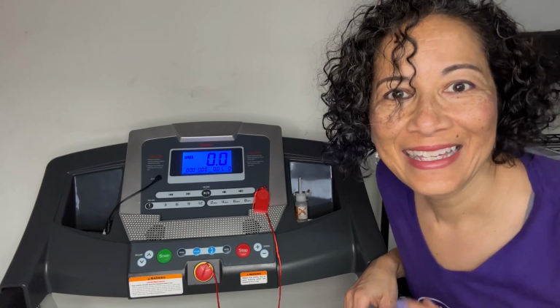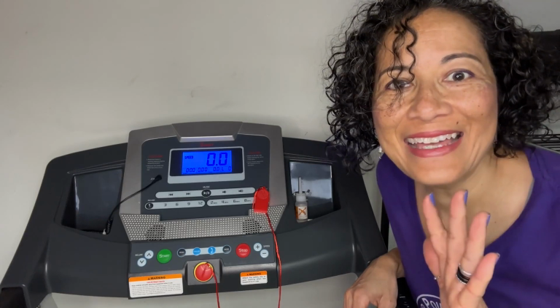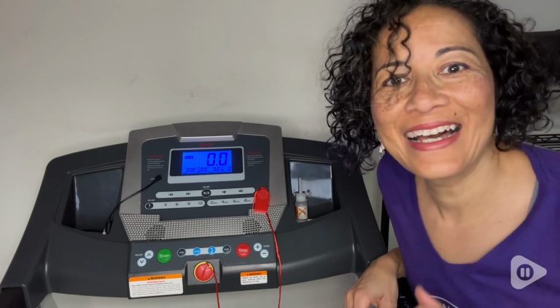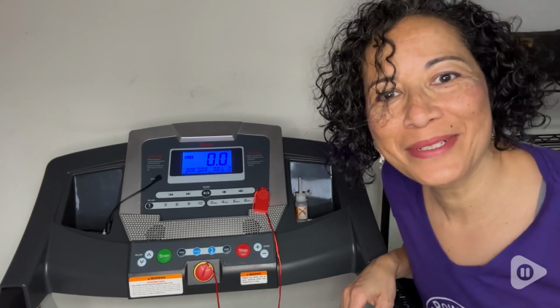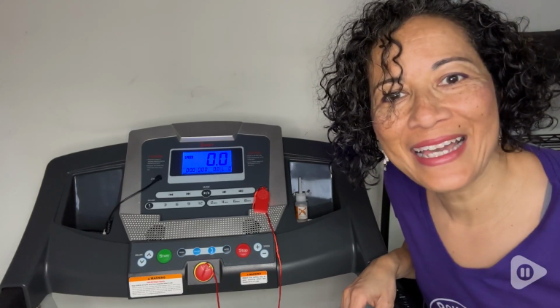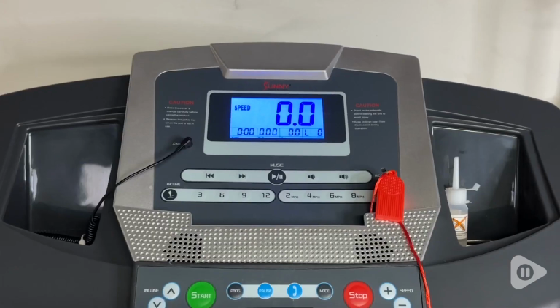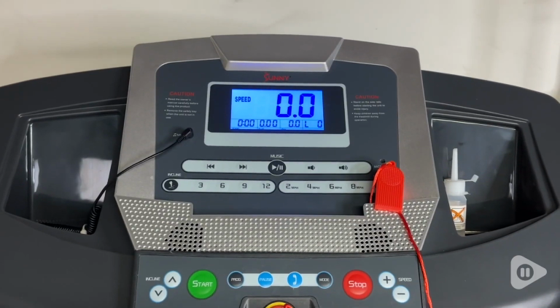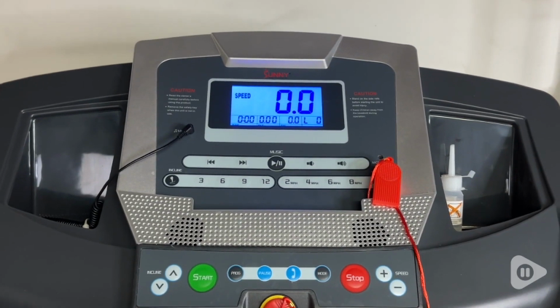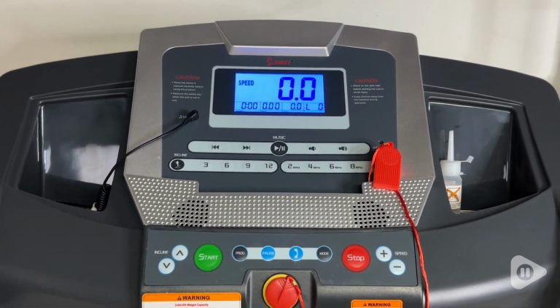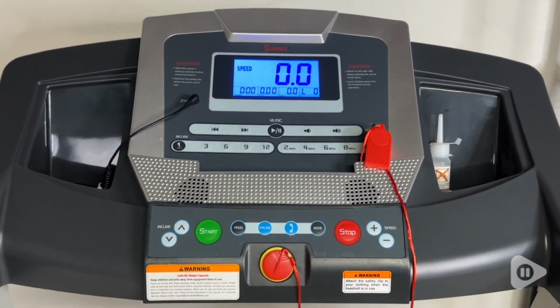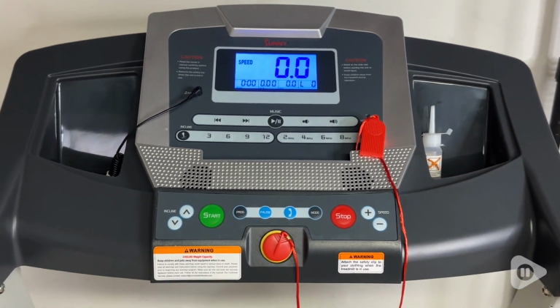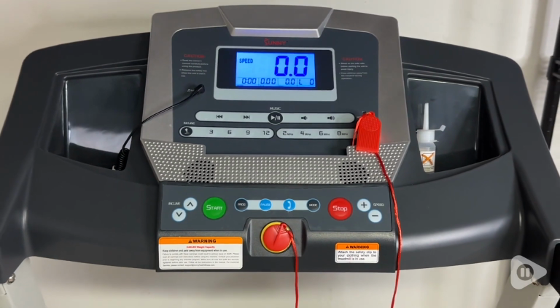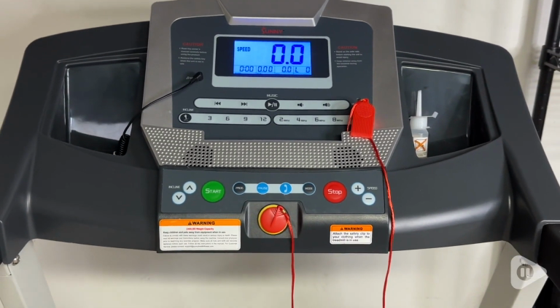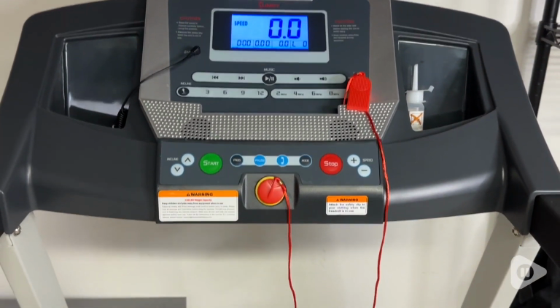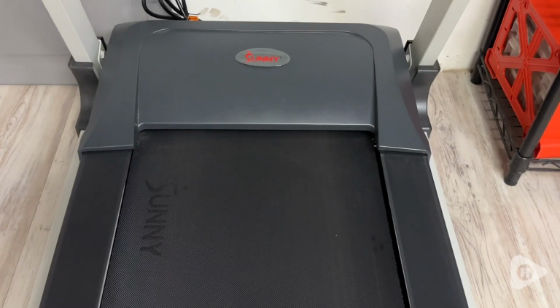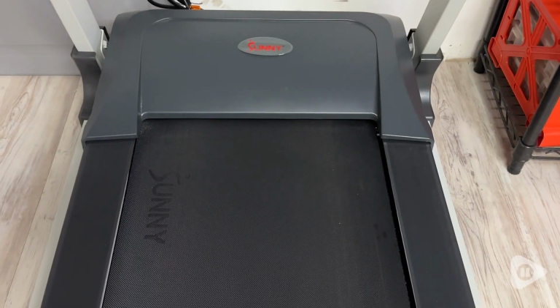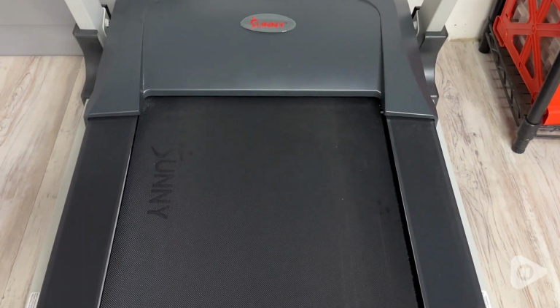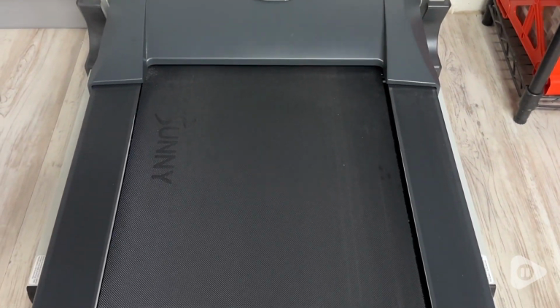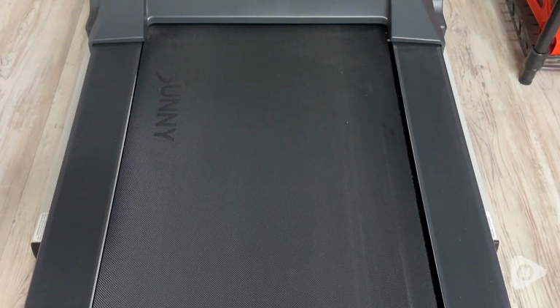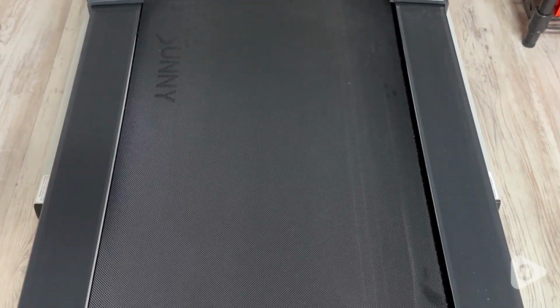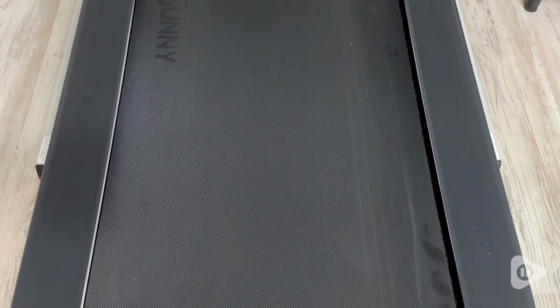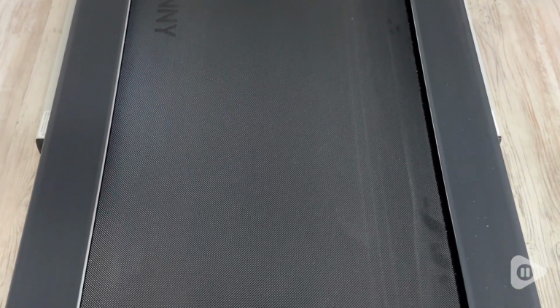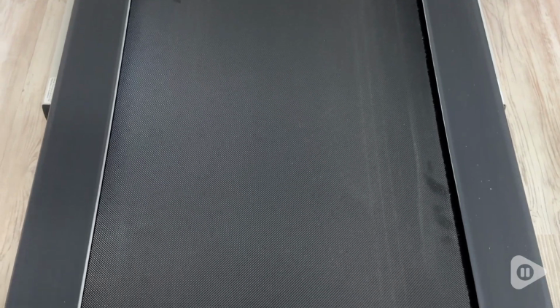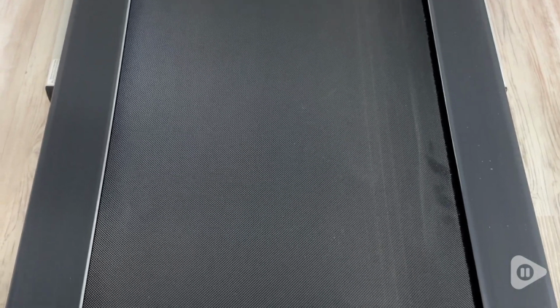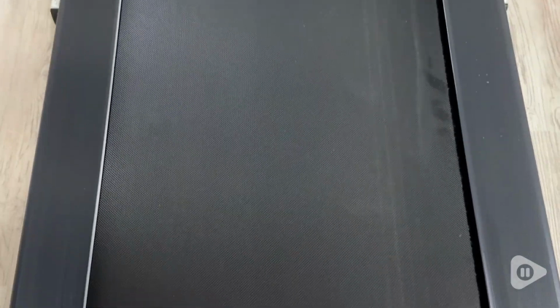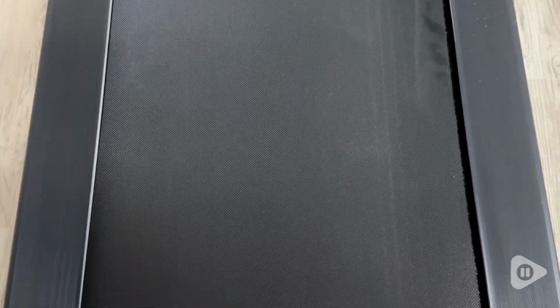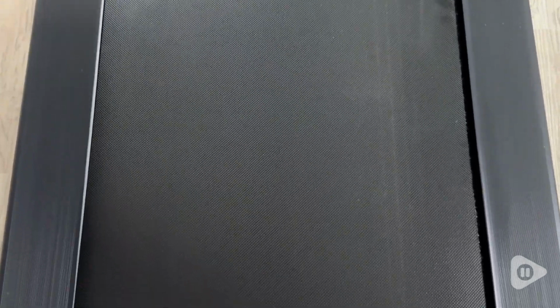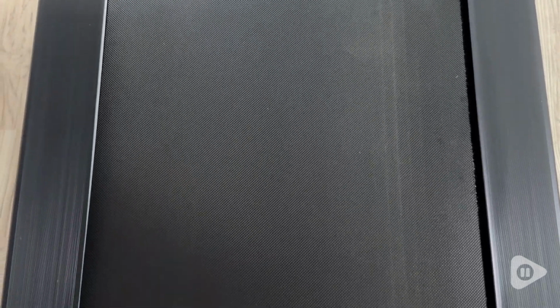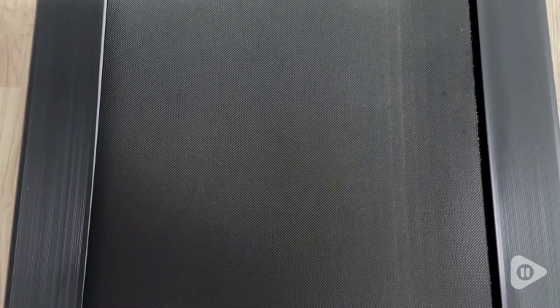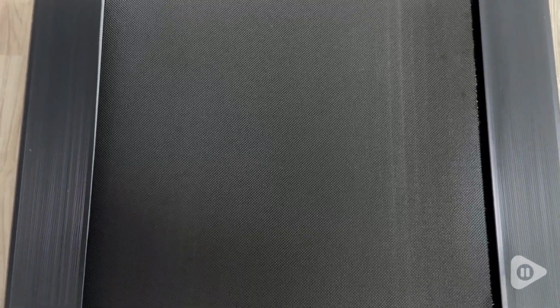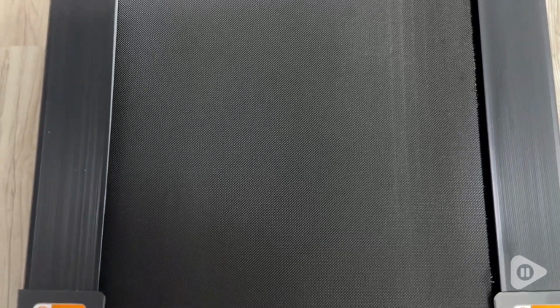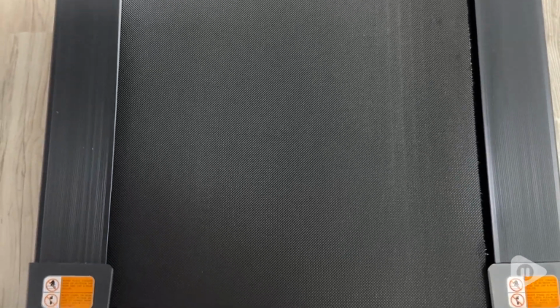Hi there, Elaine here with WTI. The Sunny Health and Fitness Premium Treadmill has really made a difference in our home. It is such a quality machine and I really love the impact that it's made in our household.